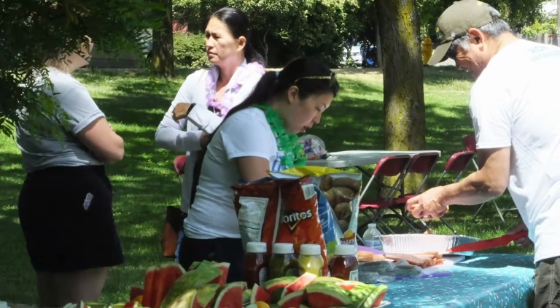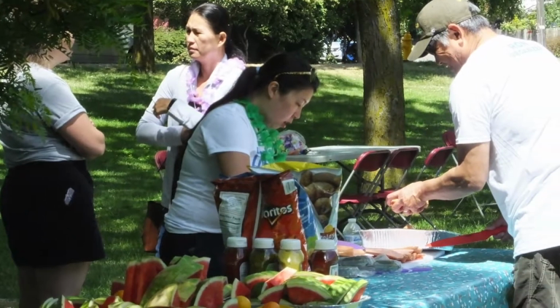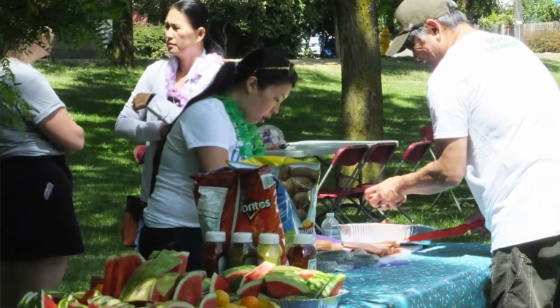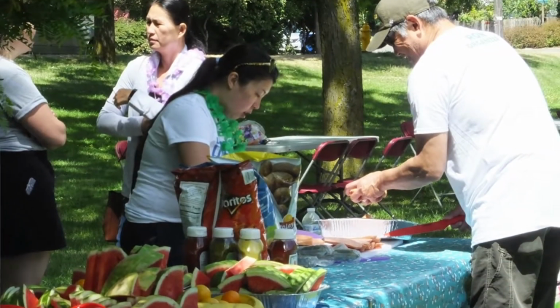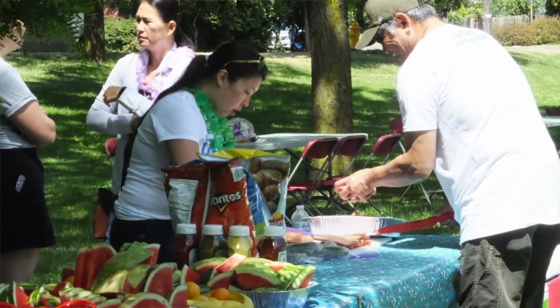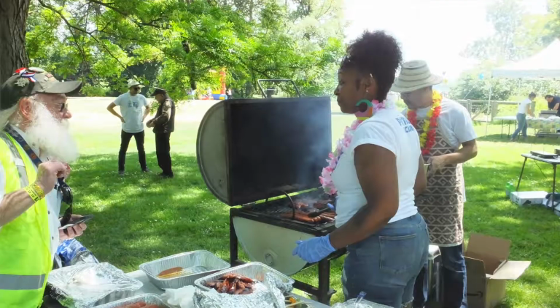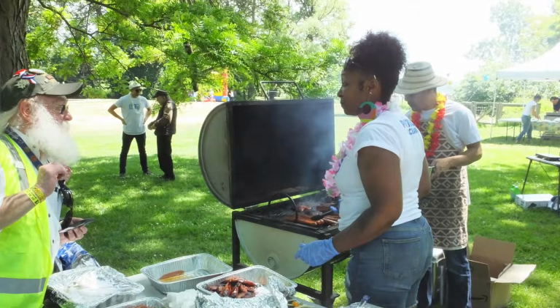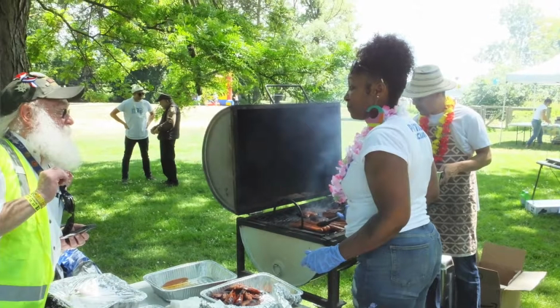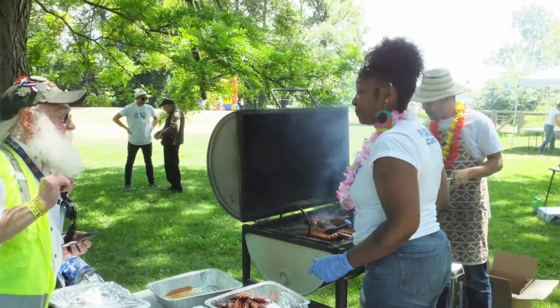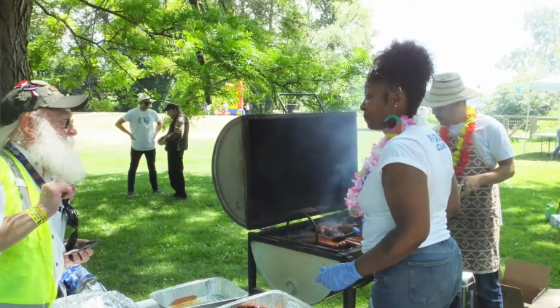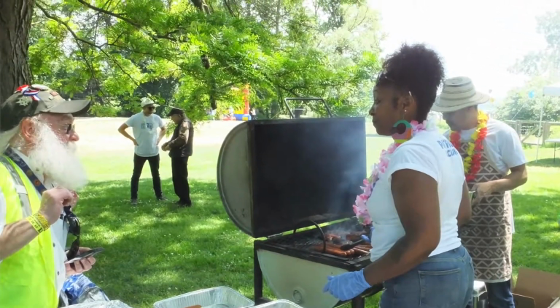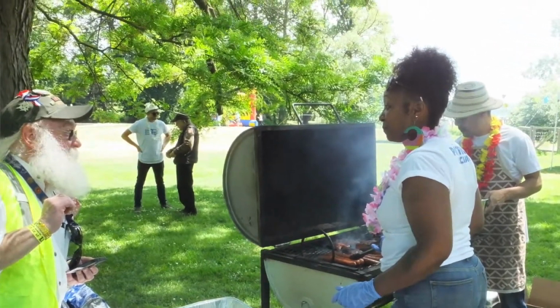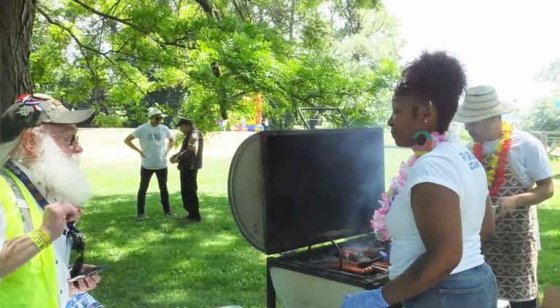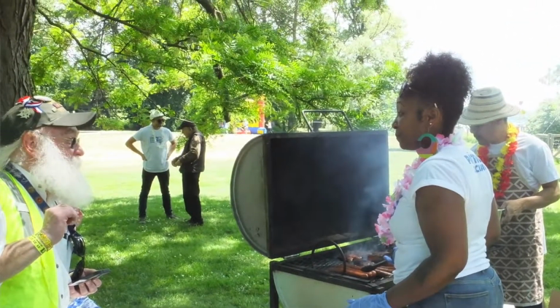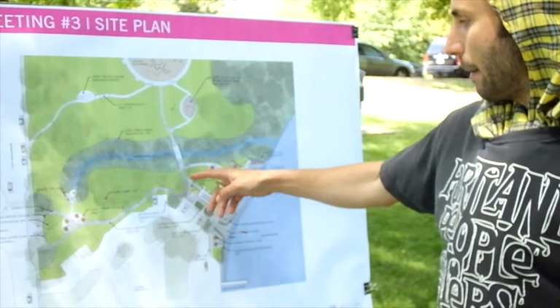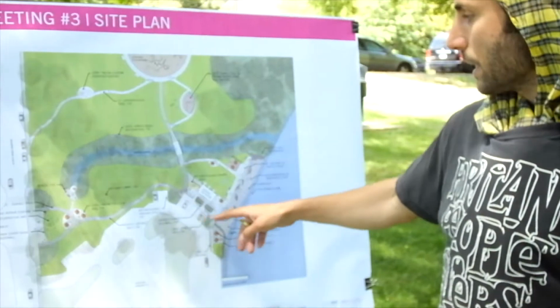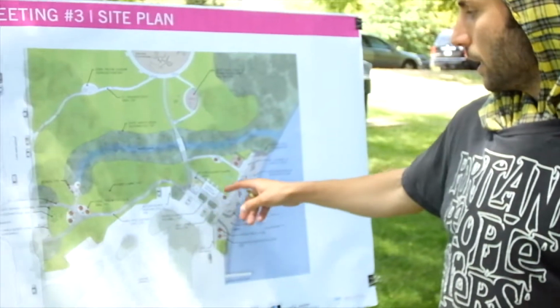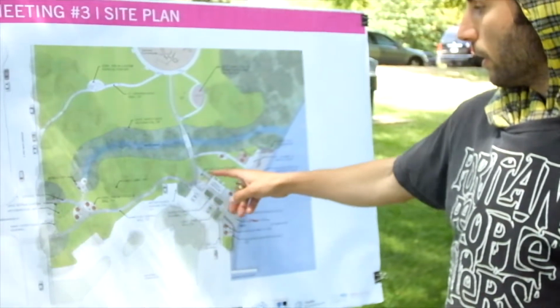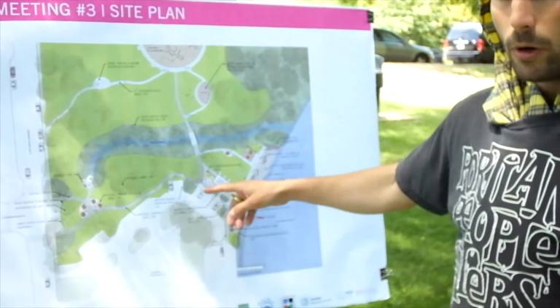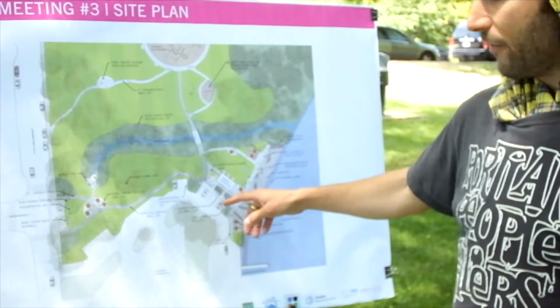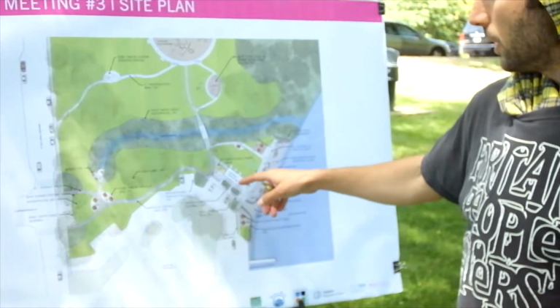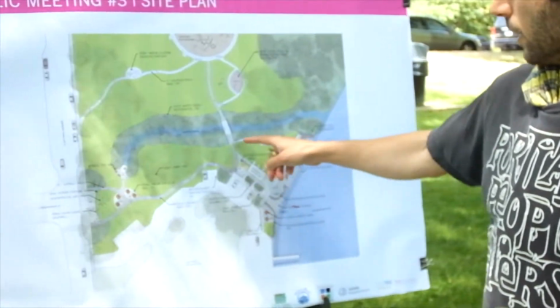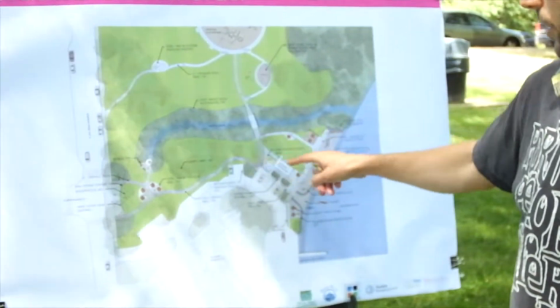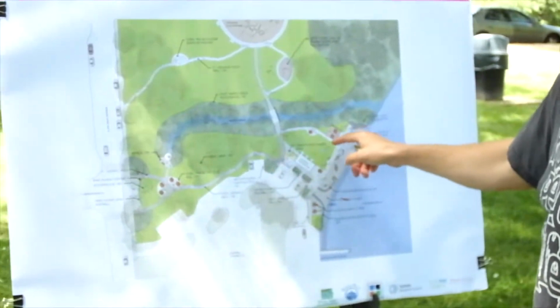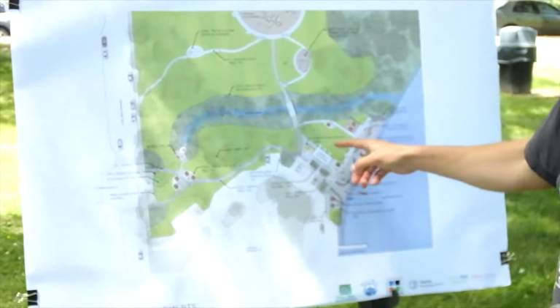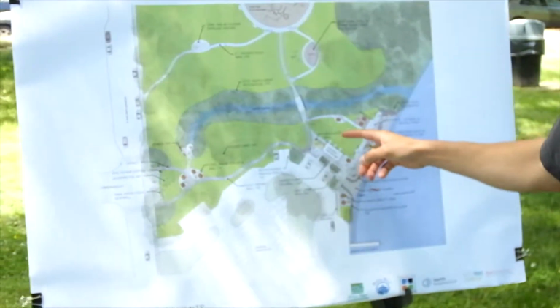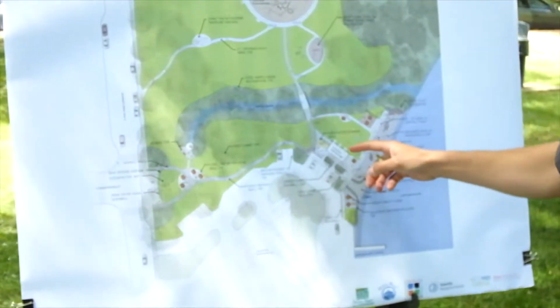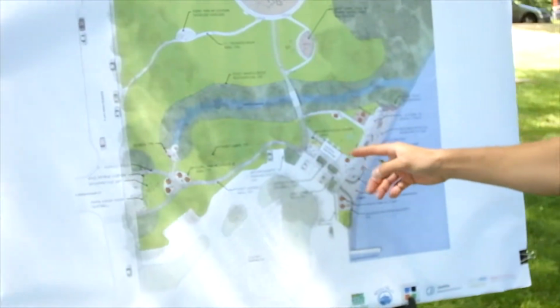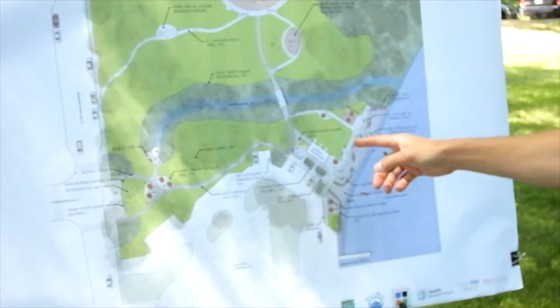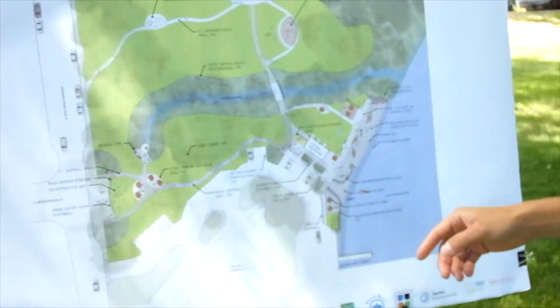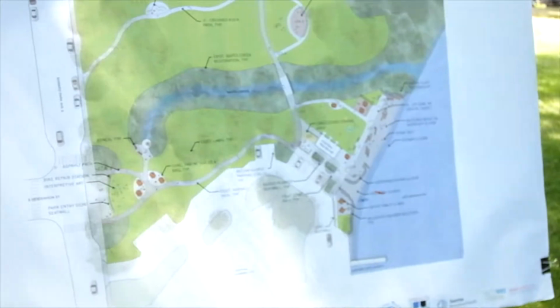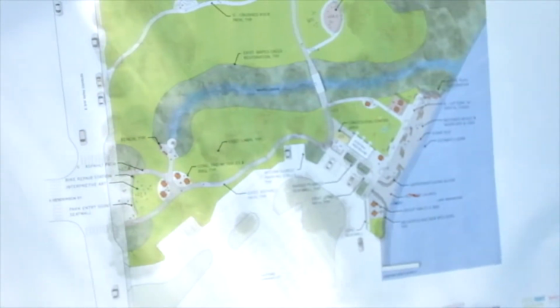We really wanted to create a strong gathering area next to the existing John Grady art sculpture over here, so we'll have a lot of picnic tables and barbecues. As you come into the park down the pathway and get to the restroom, we created a plaza here with more art features.